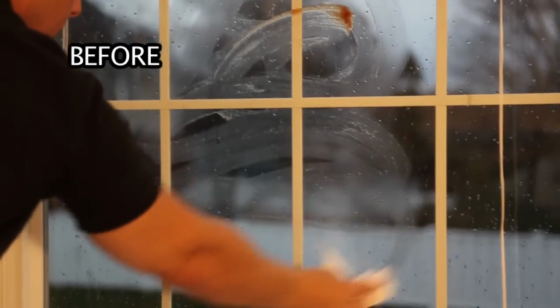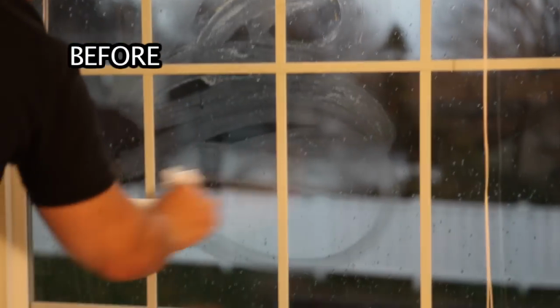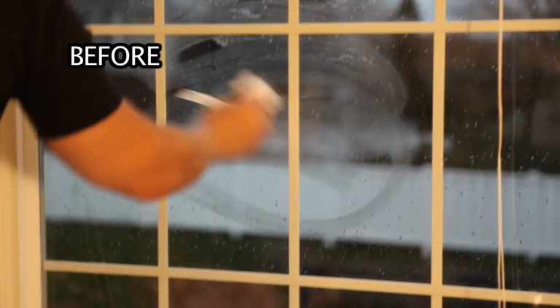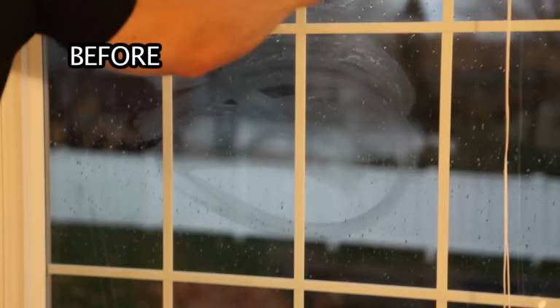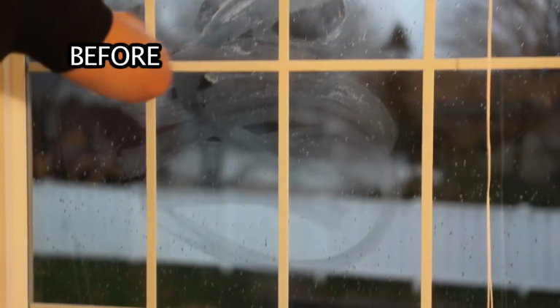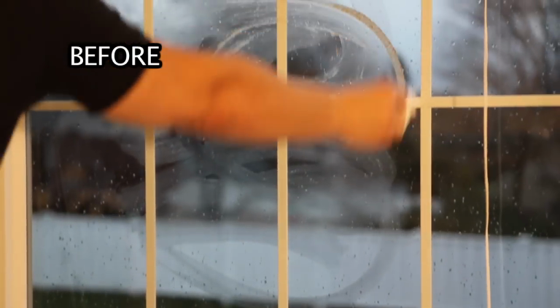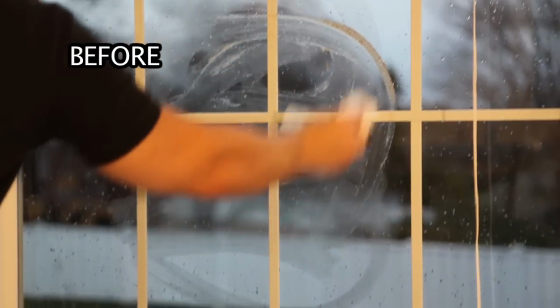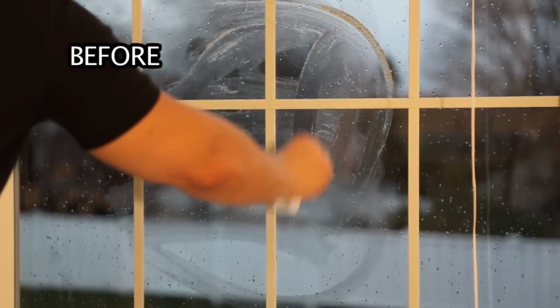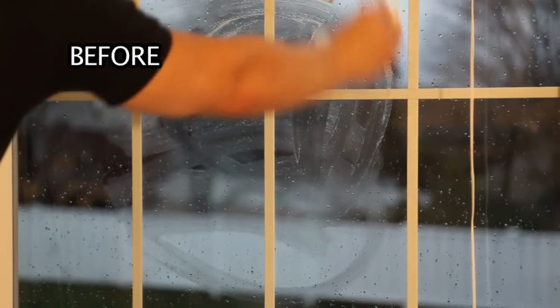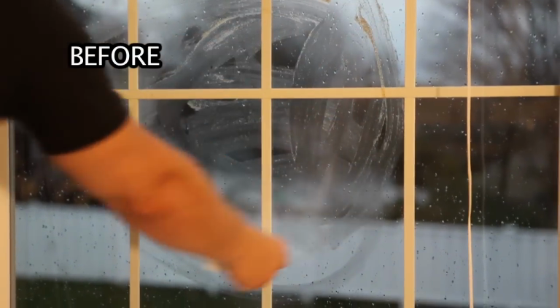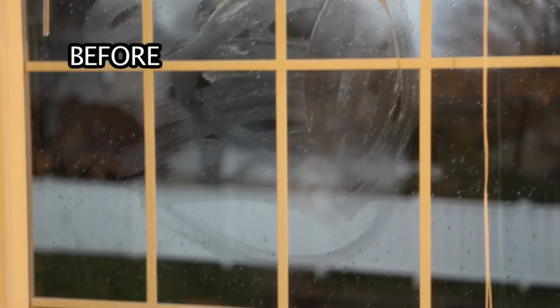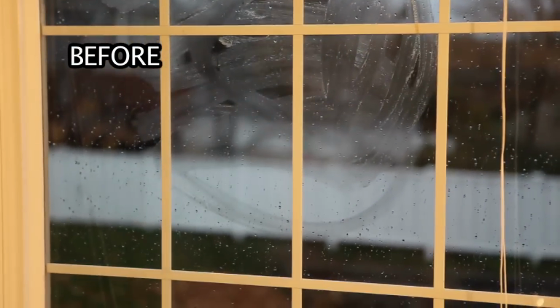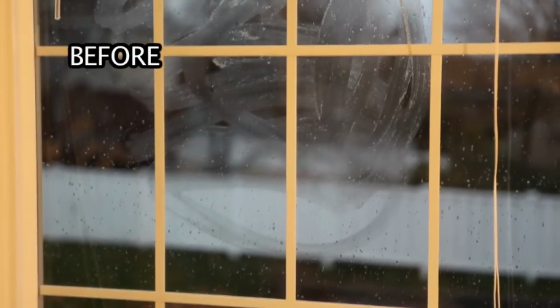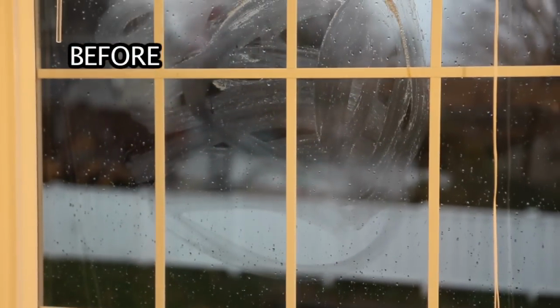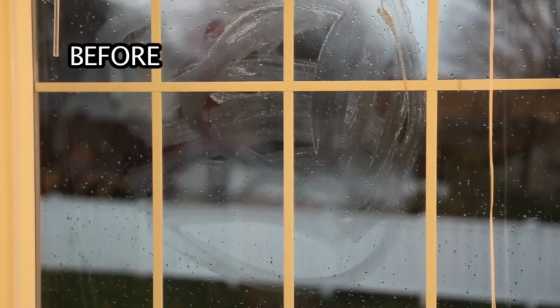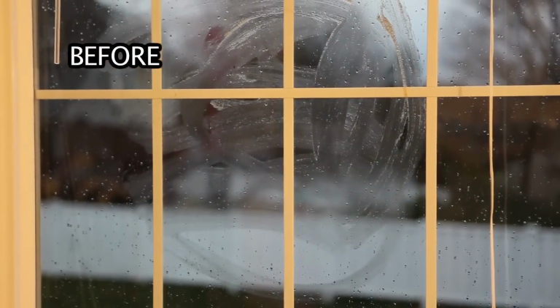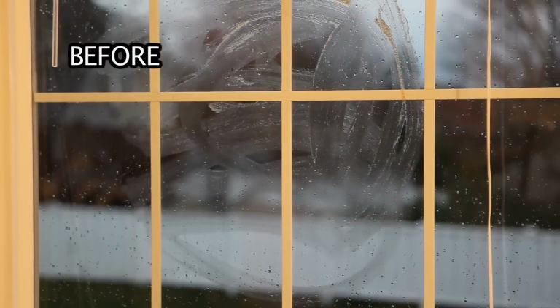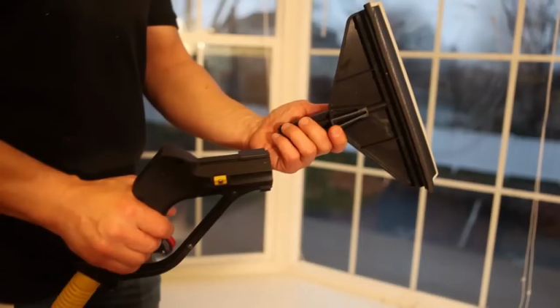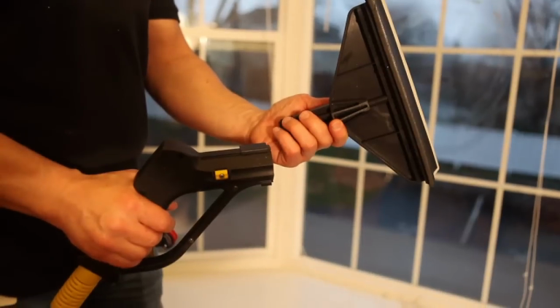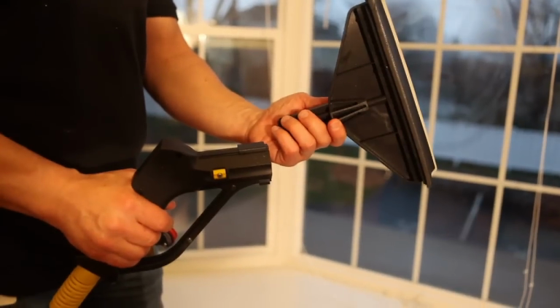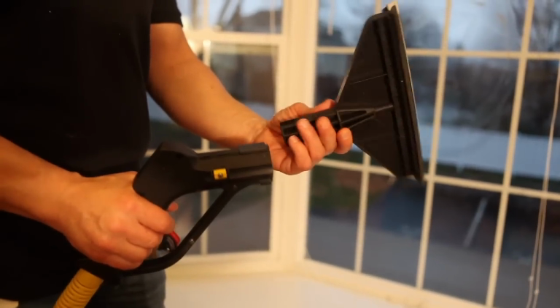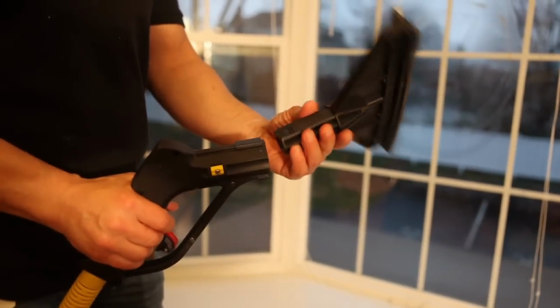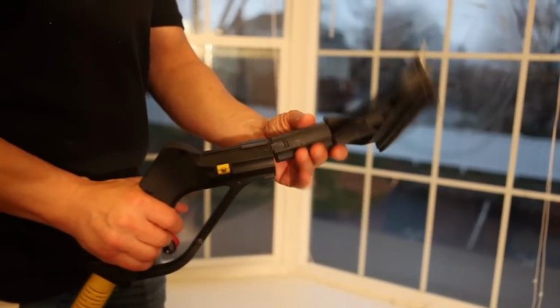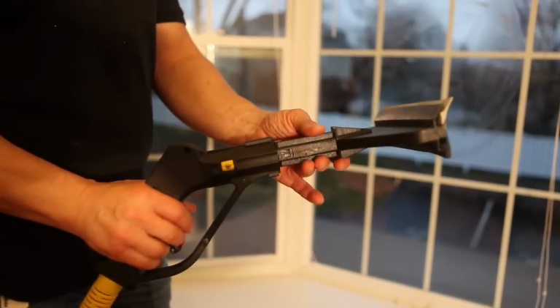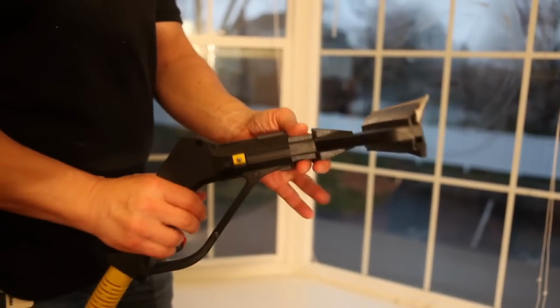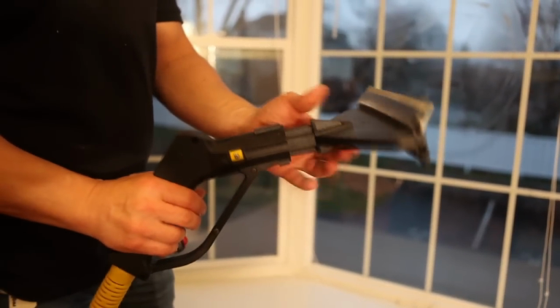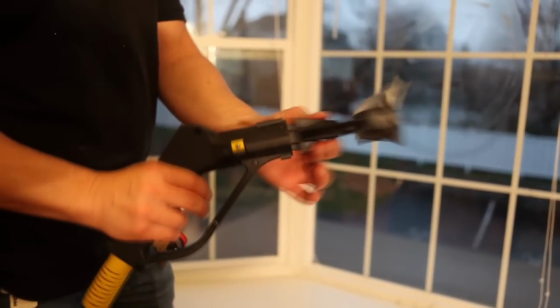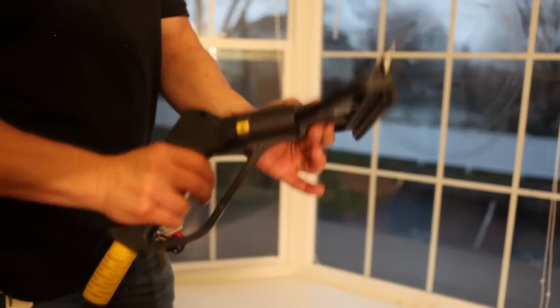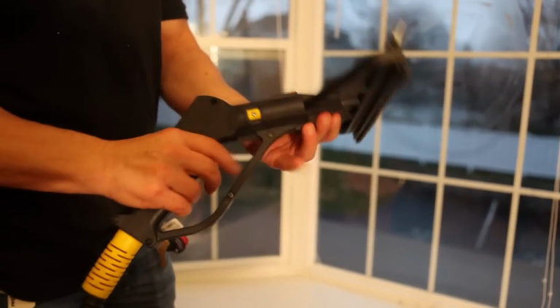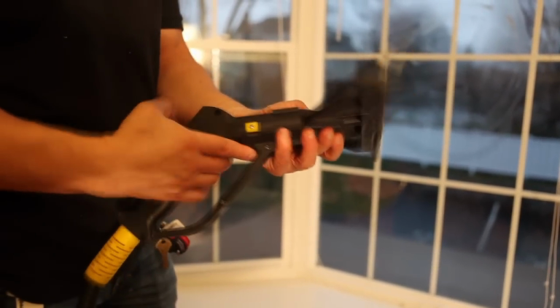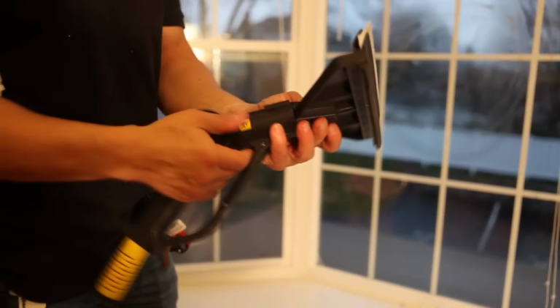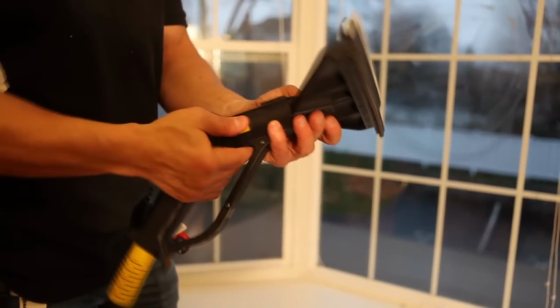To dramatize the window cleaning capabilities of the 300CS, we have applied ketchup to the glass. Attaching the window squeegee is easy, just like every other attachment. Notice the powerful steam flow with this tool.